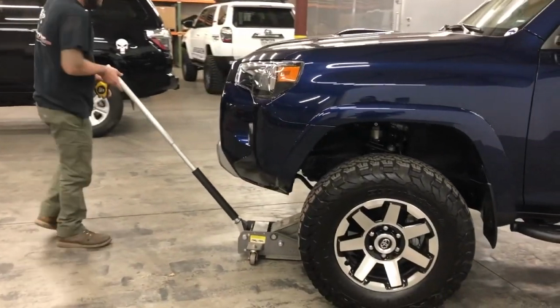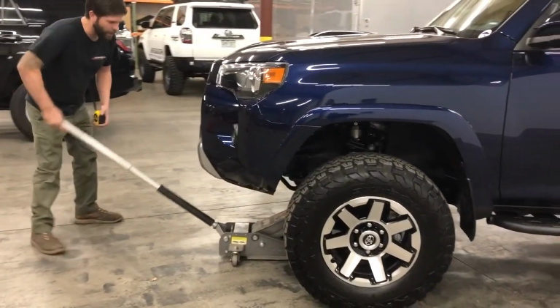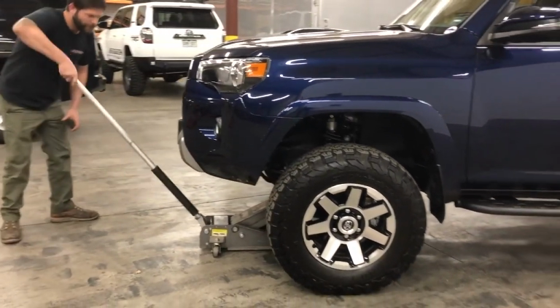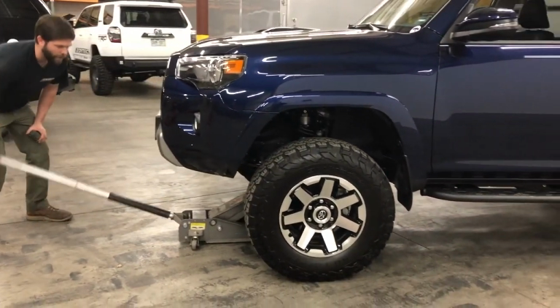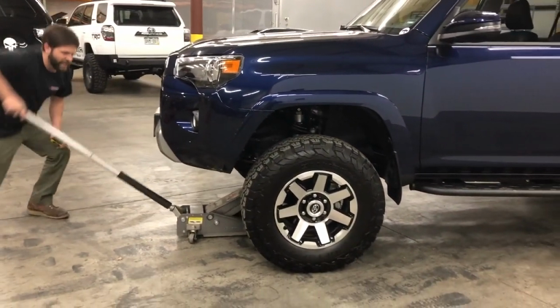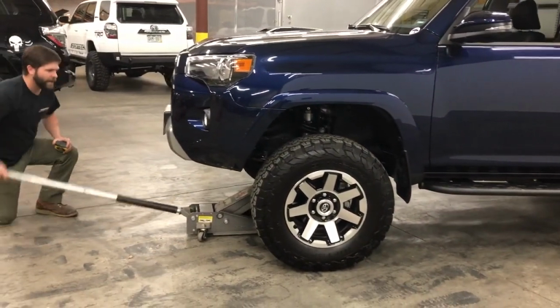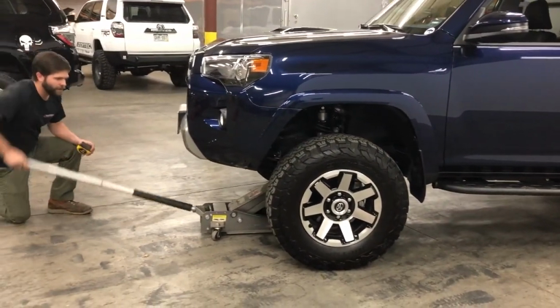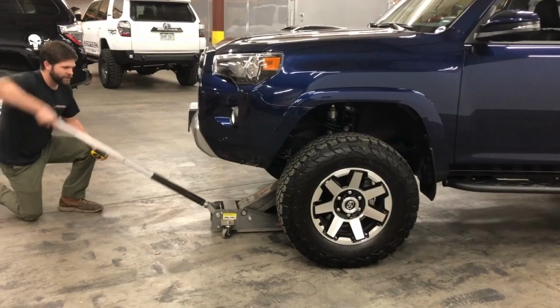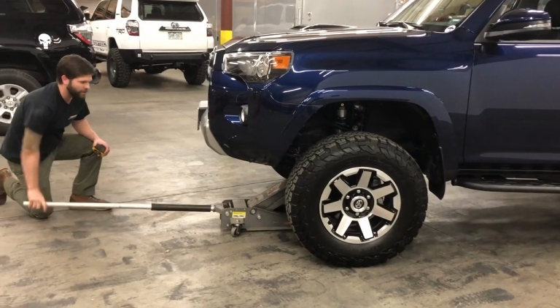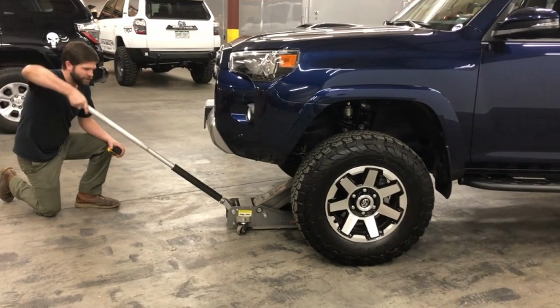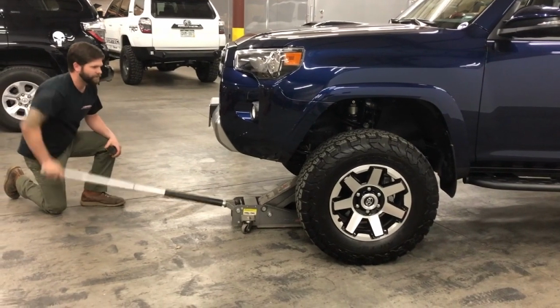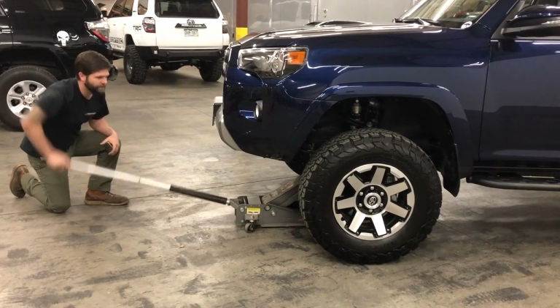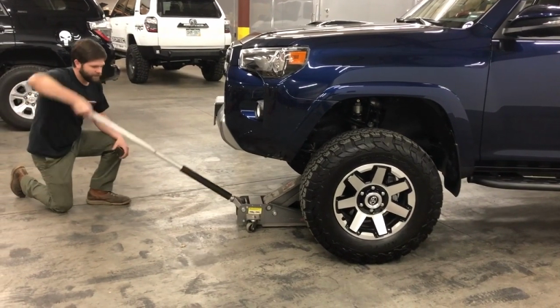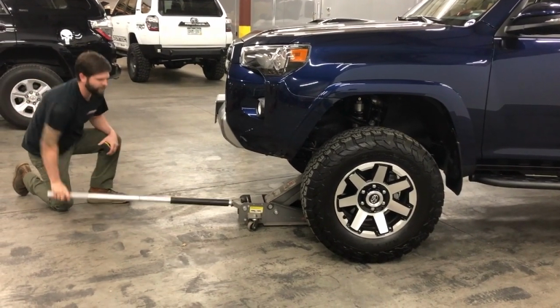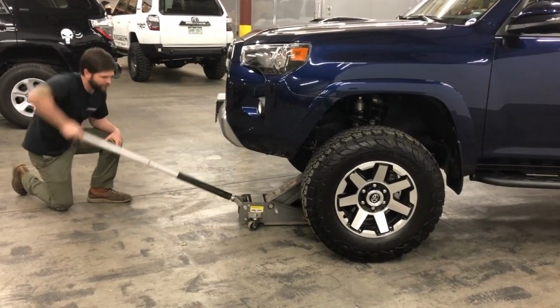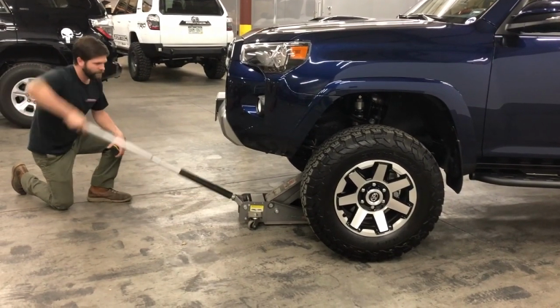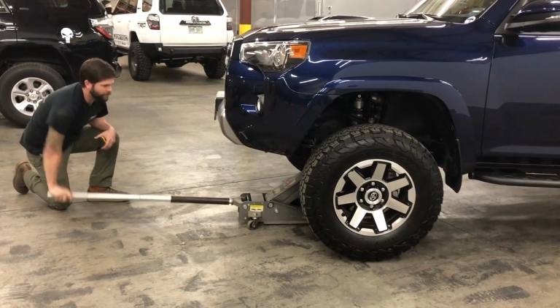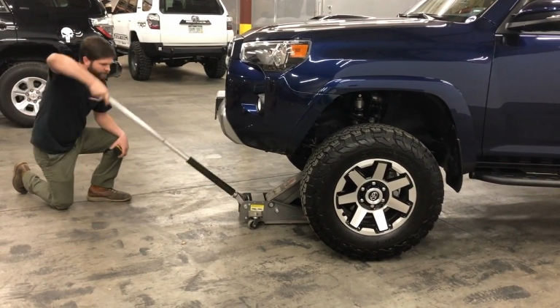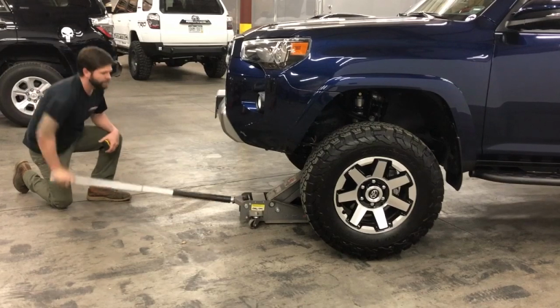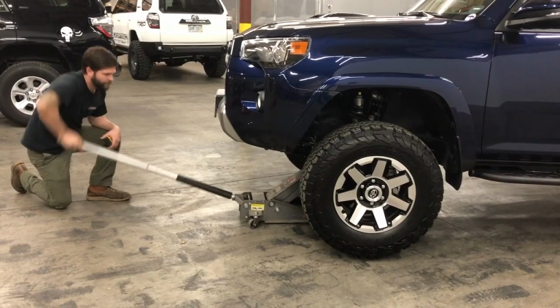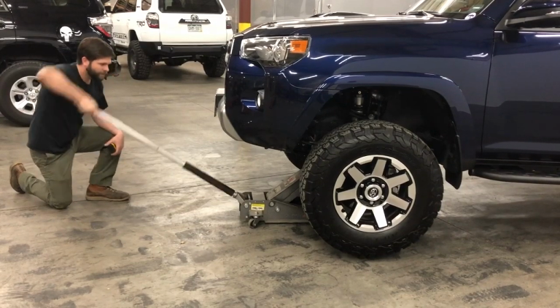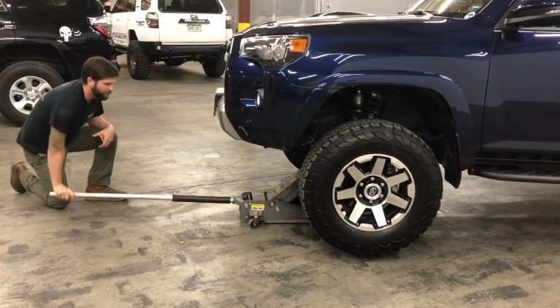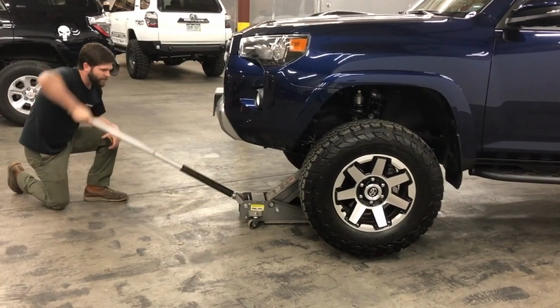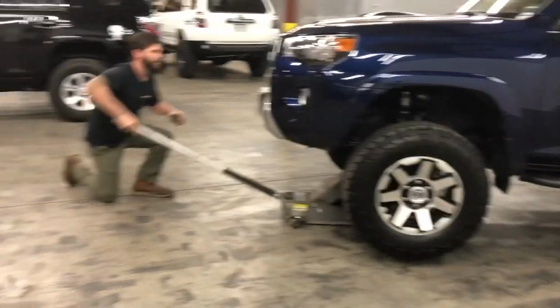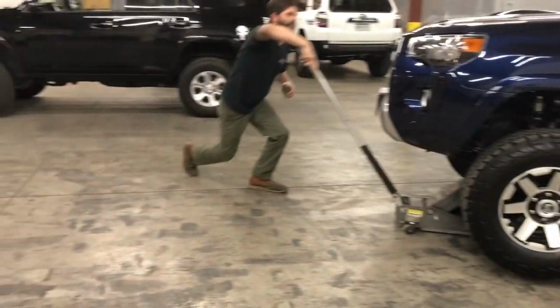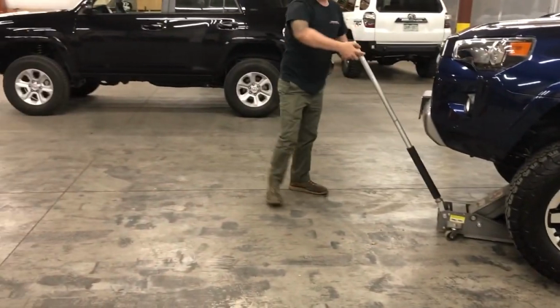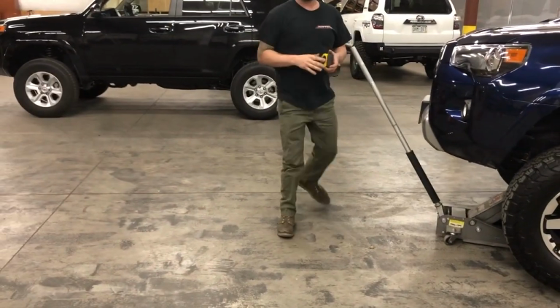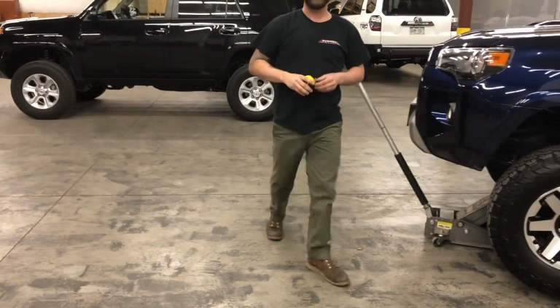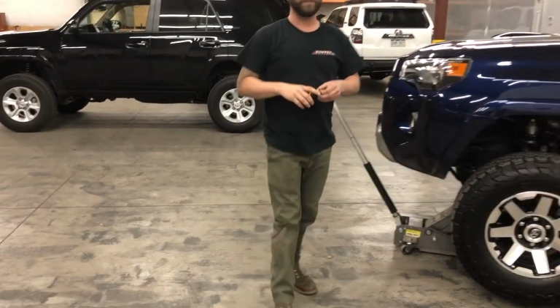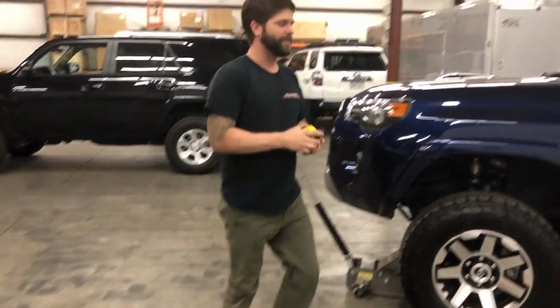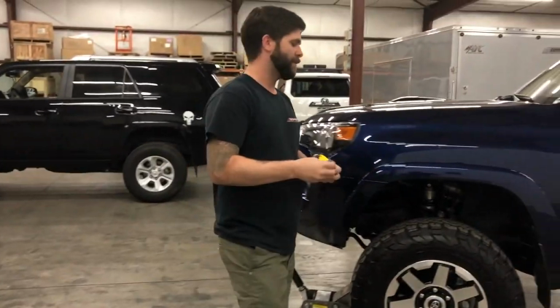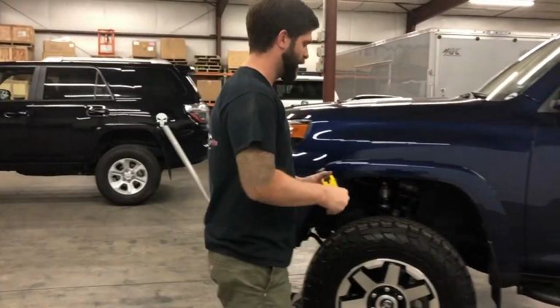We know what we're sitting at now — 24 inches — so we'll lift the truck until the wheel is off the ground and then we'll take that same center hub to fender measurement again.